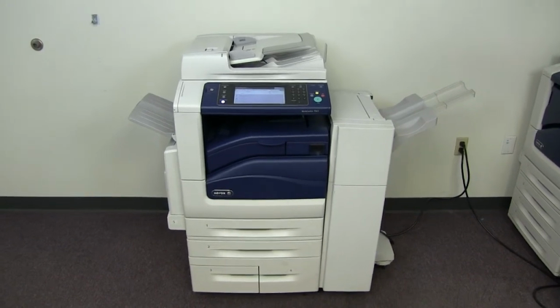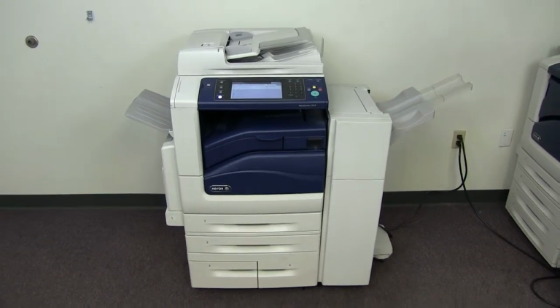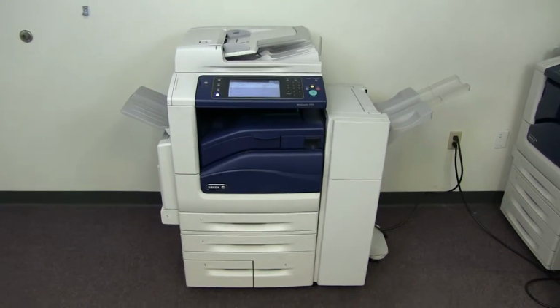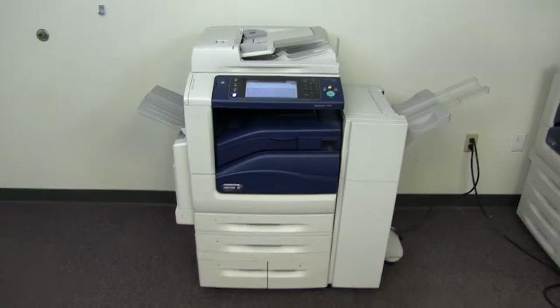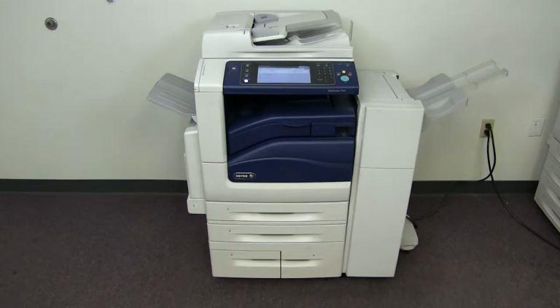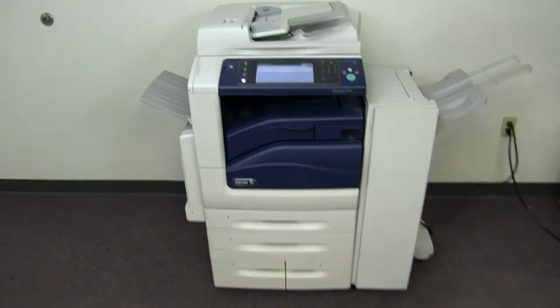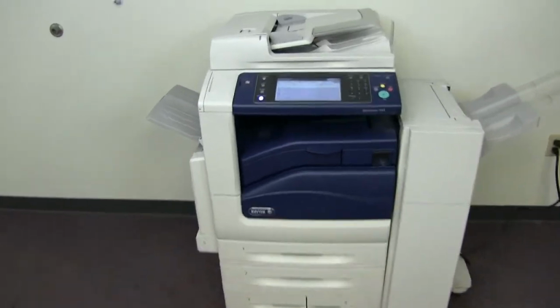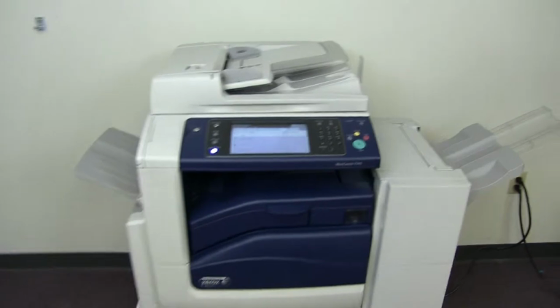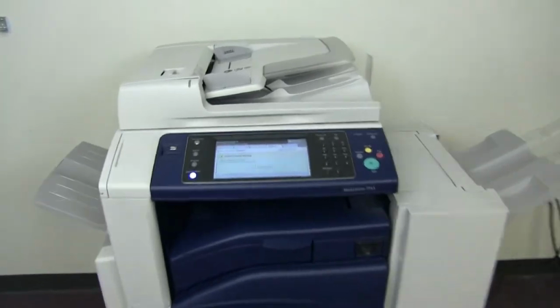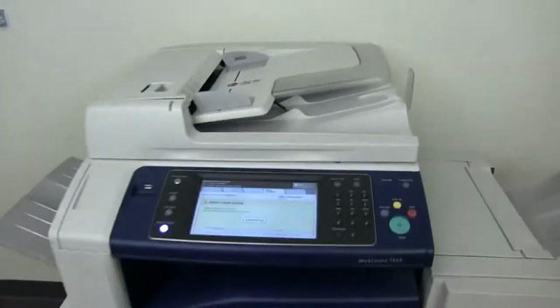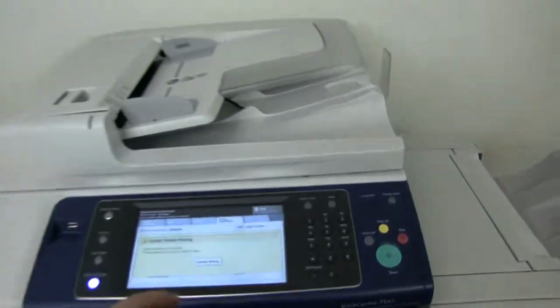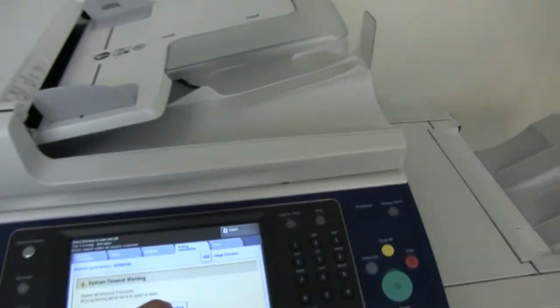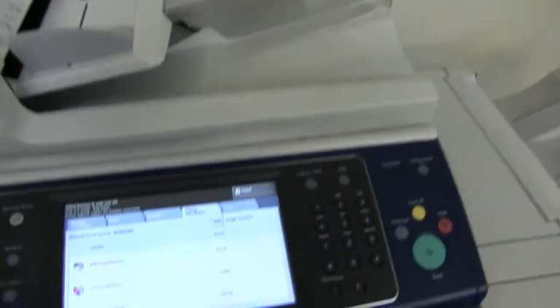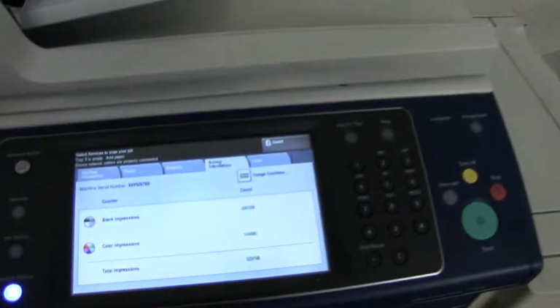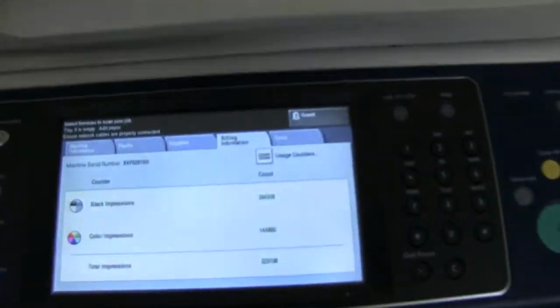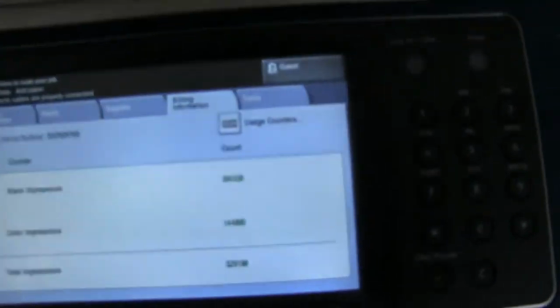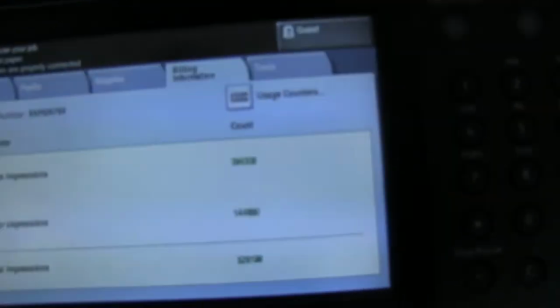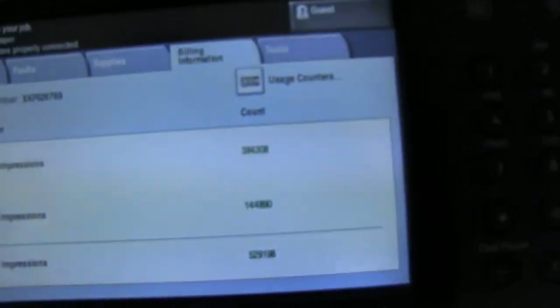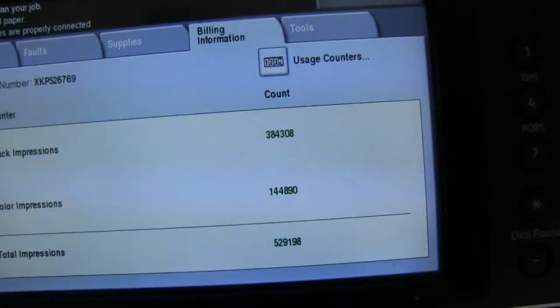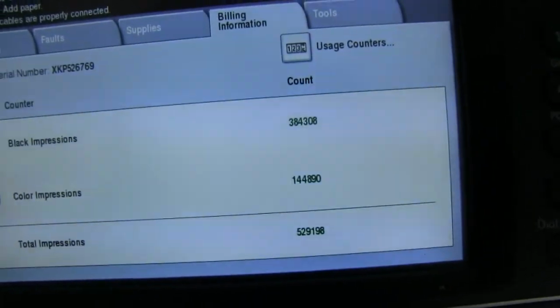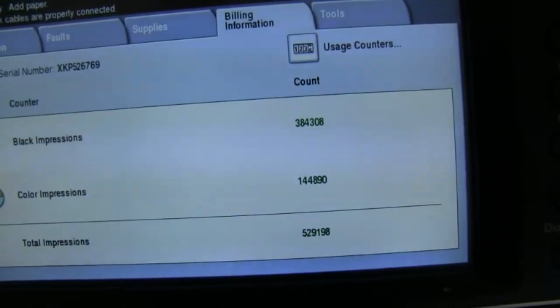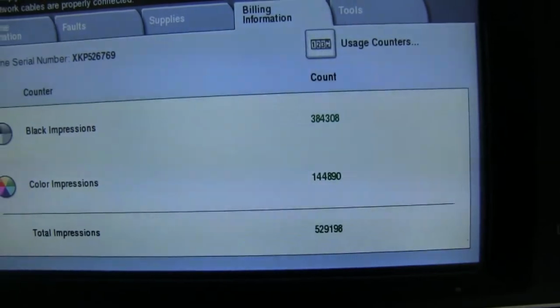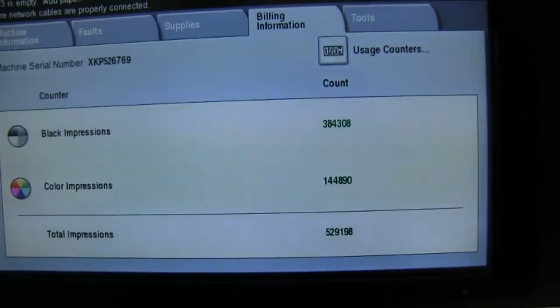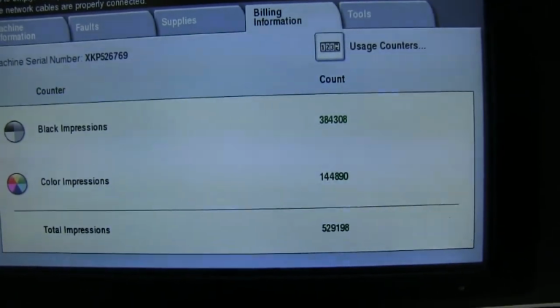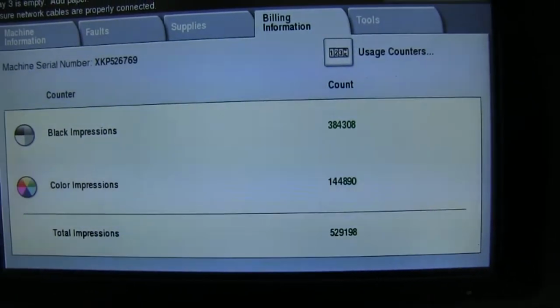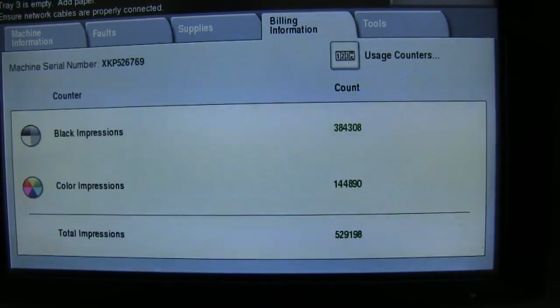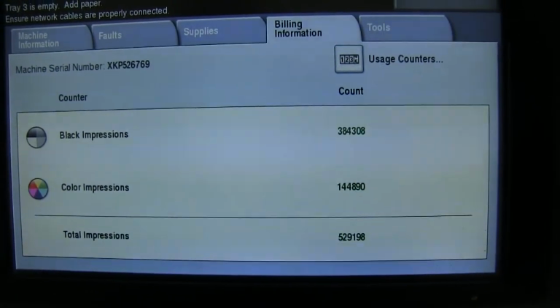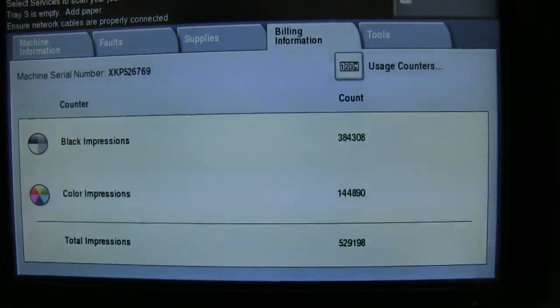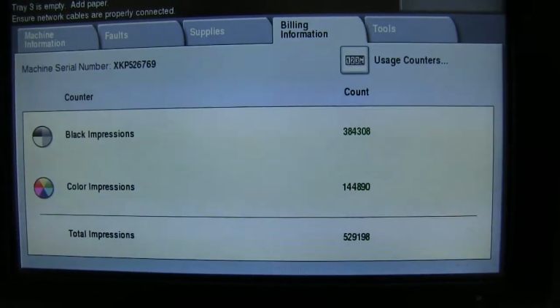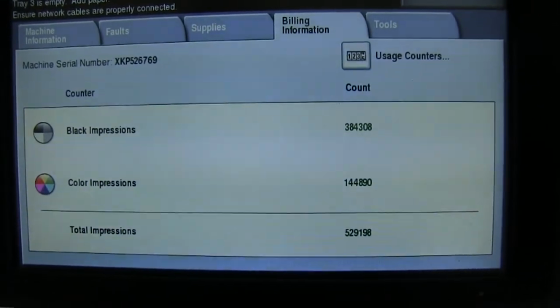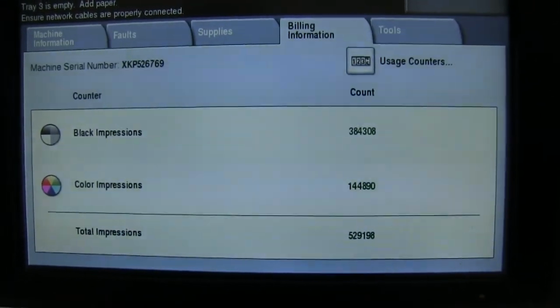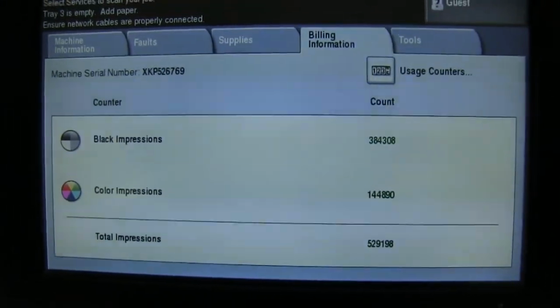It comes with the upgraded stapling finisher. The meter on this machine reads 384,000 total black and white copies and 144,000 total color copies, as you can see here on our counter.